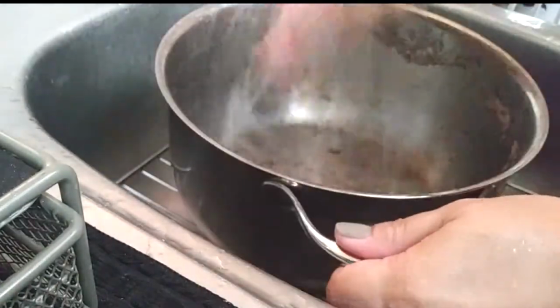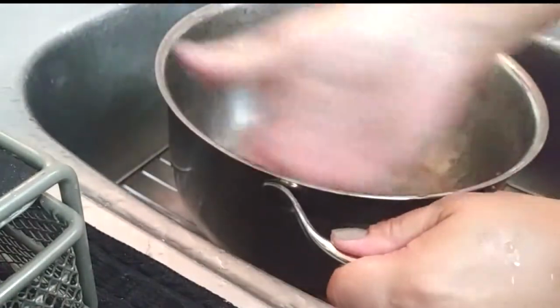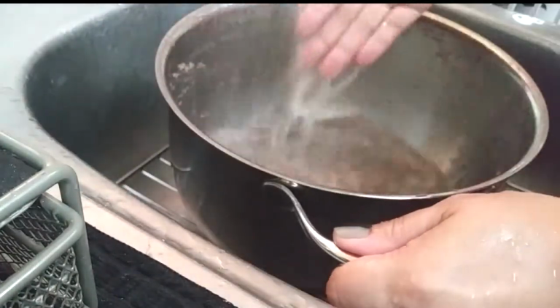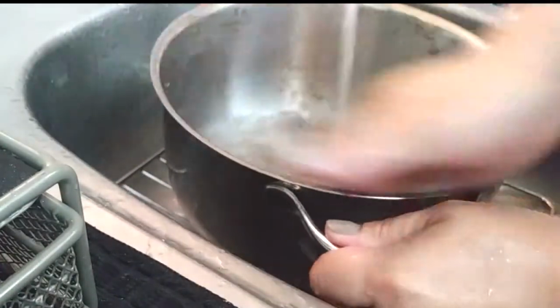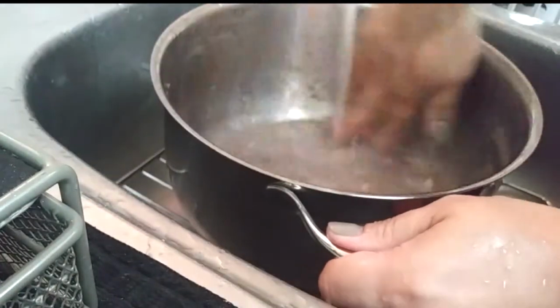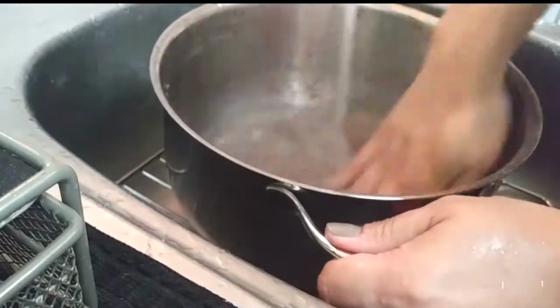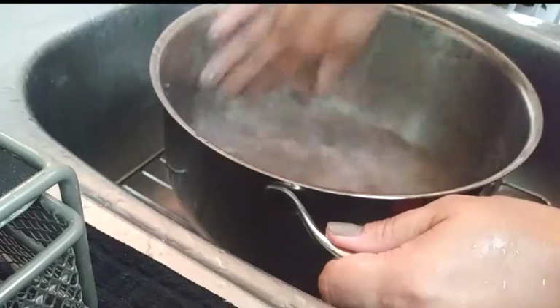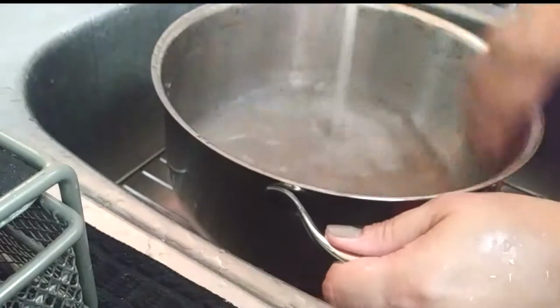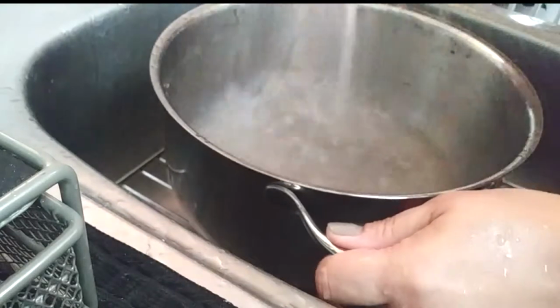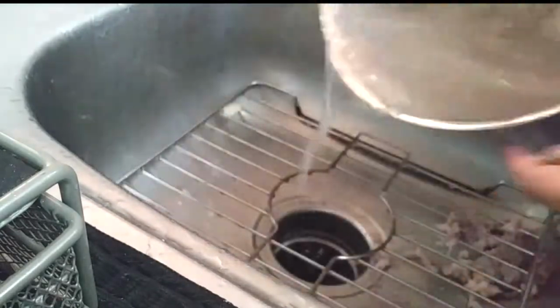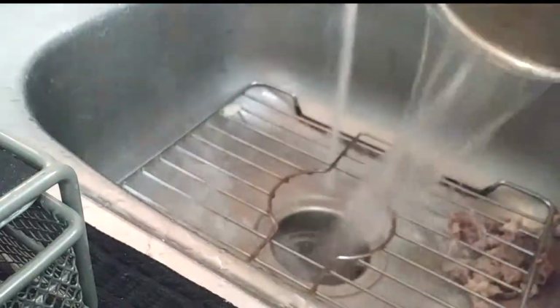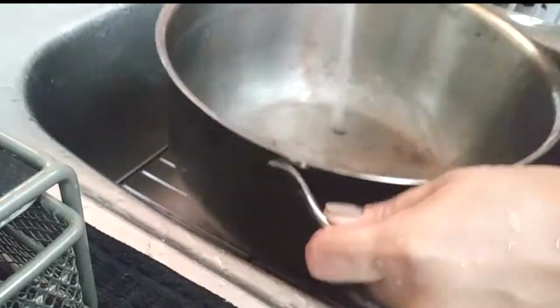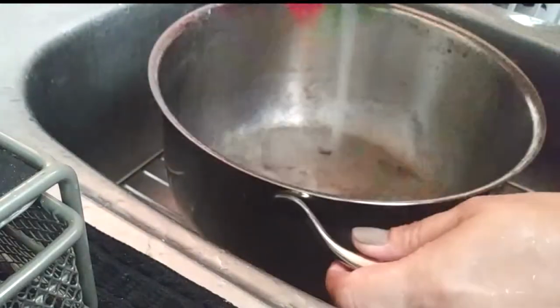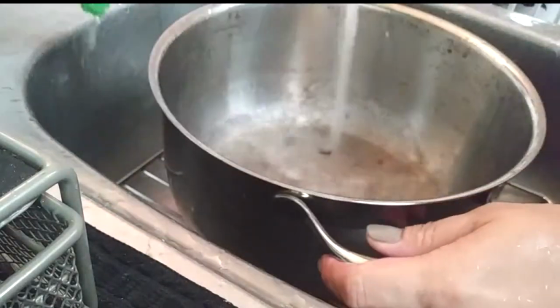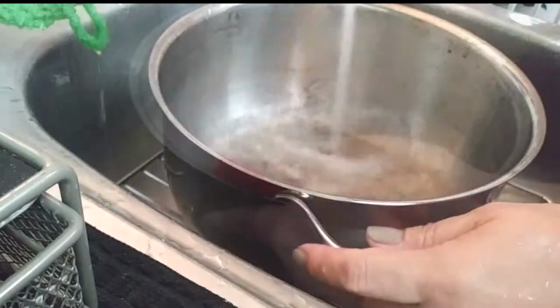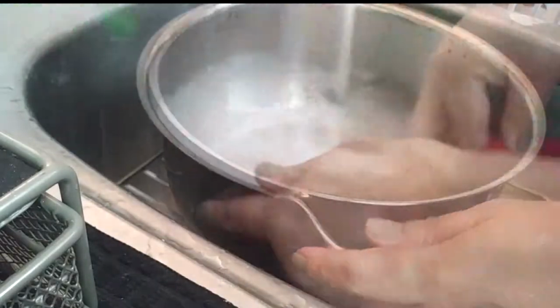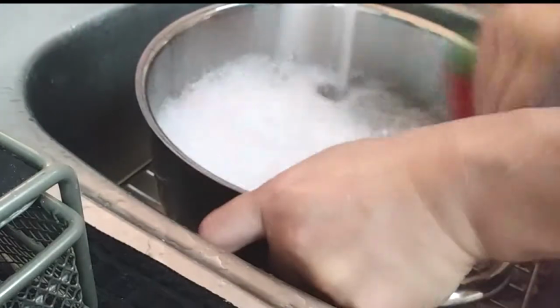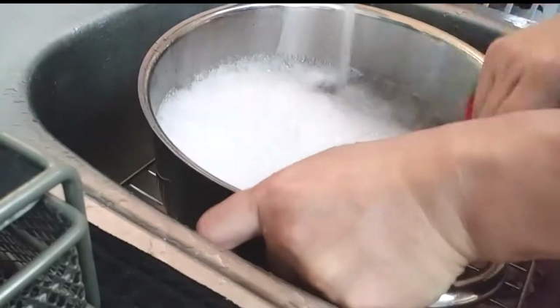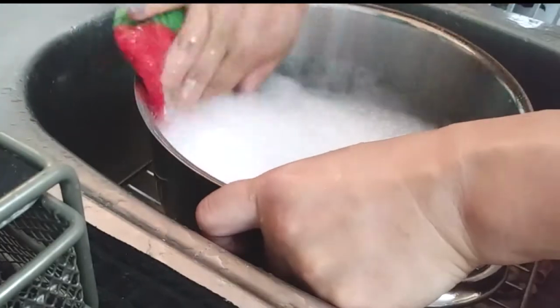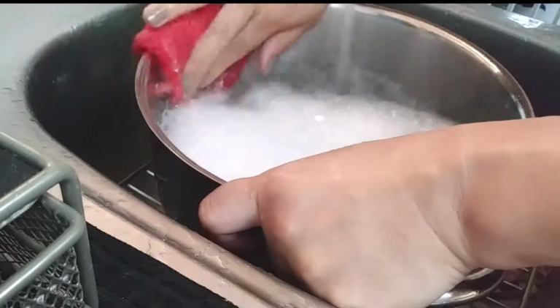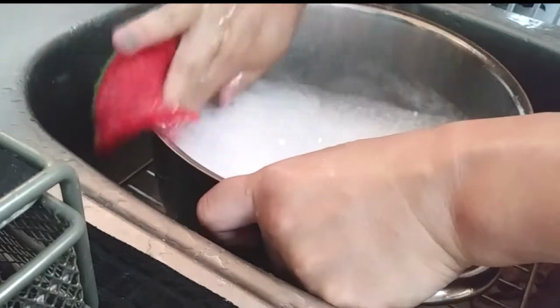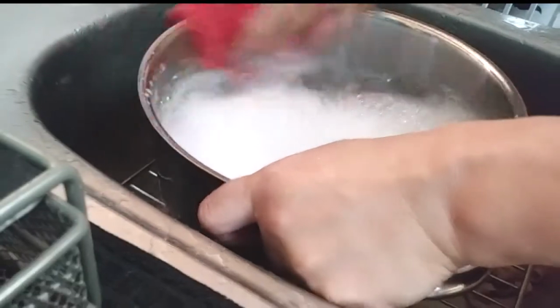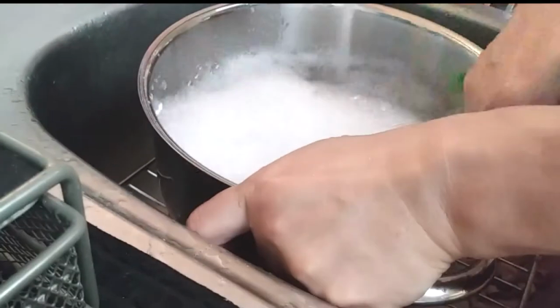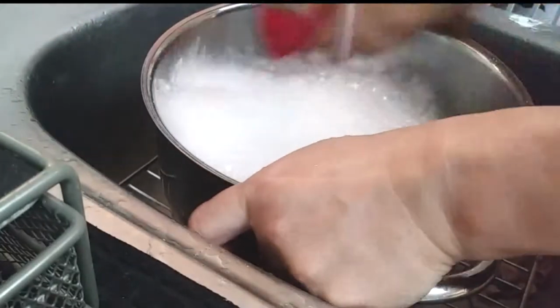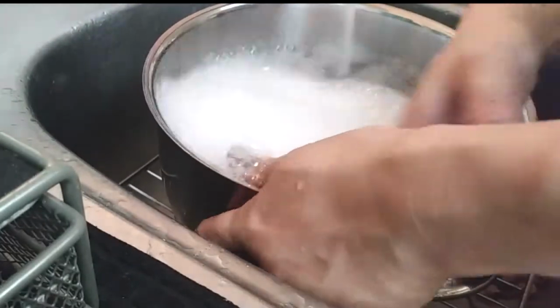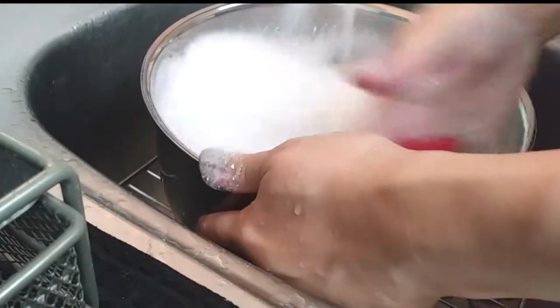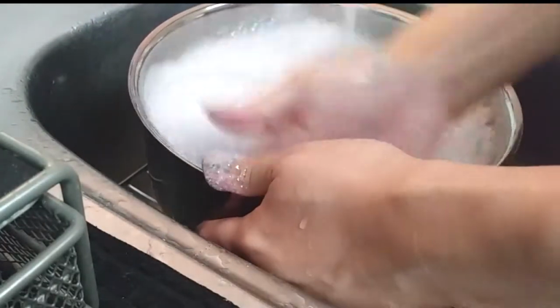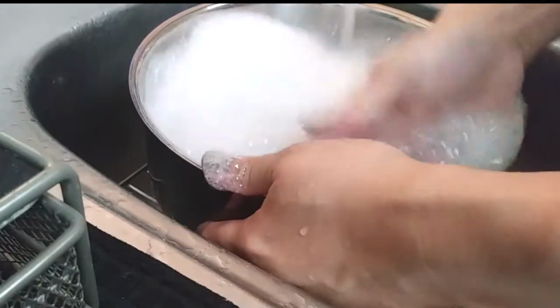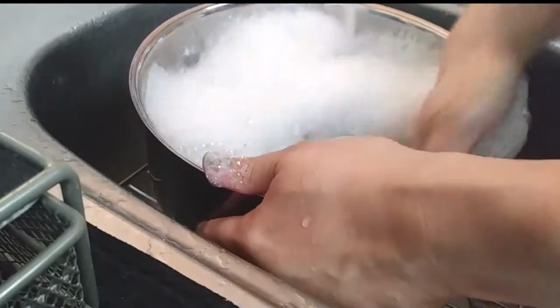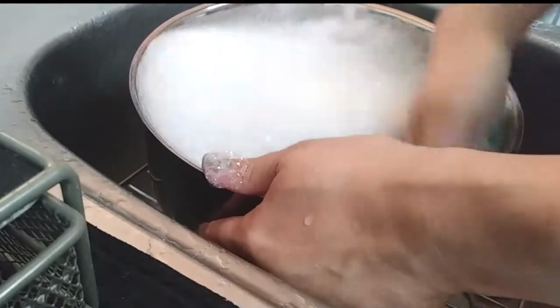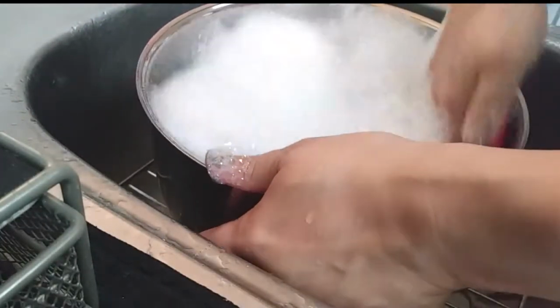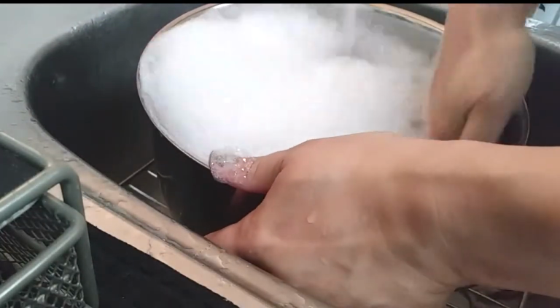Now grab the pot you were cooking with earlier and give it a good wash. Grab your scrubby pad, get your soap, and scrub everything off like it's a brand new pot.